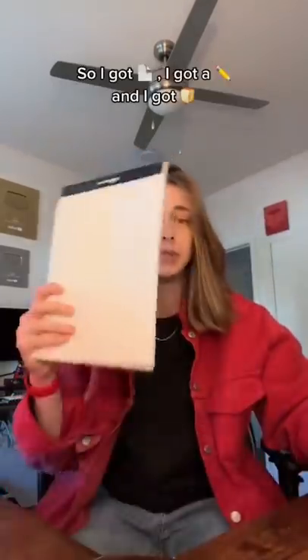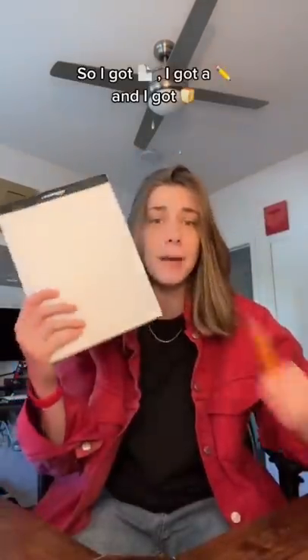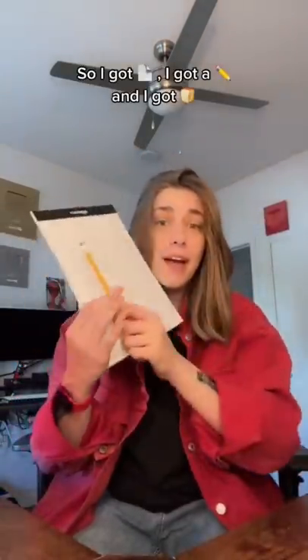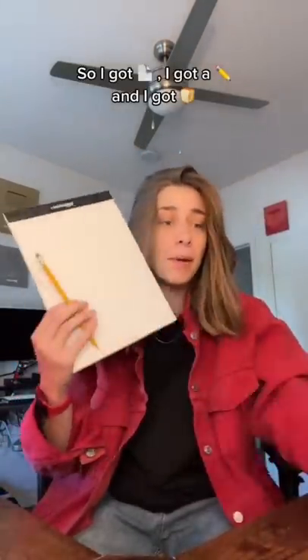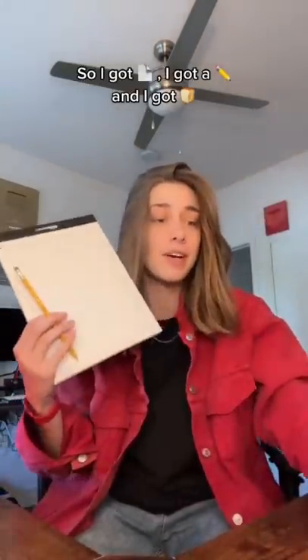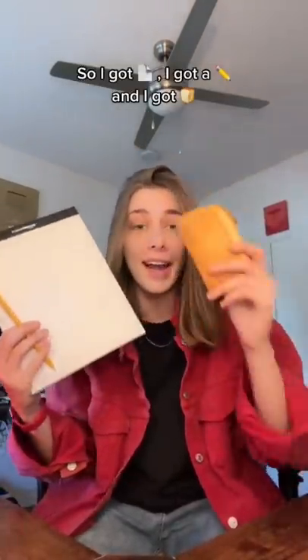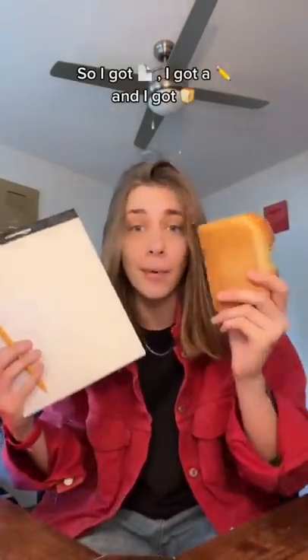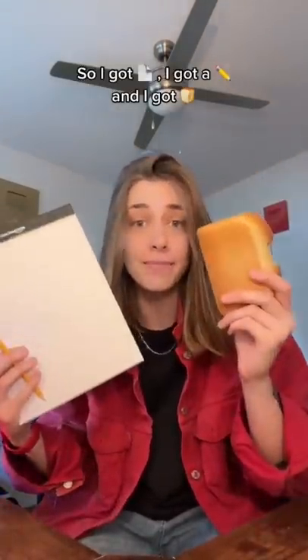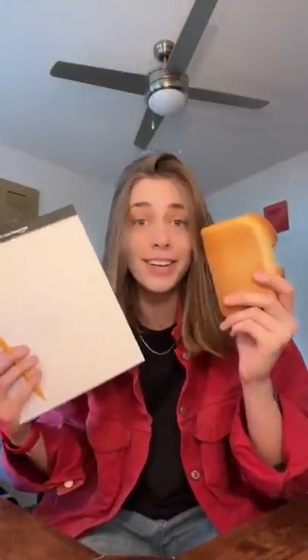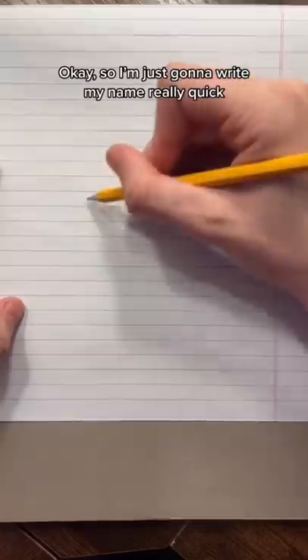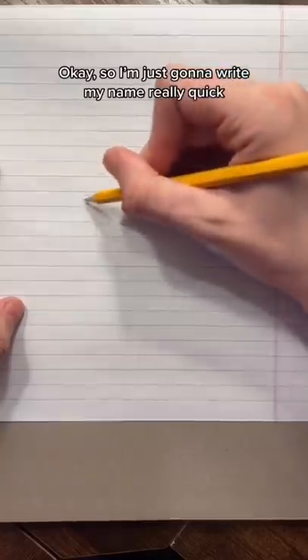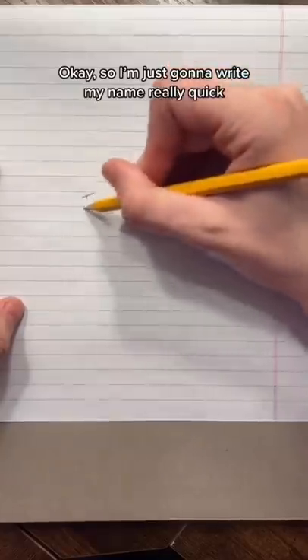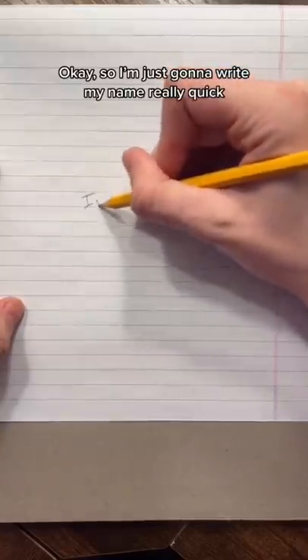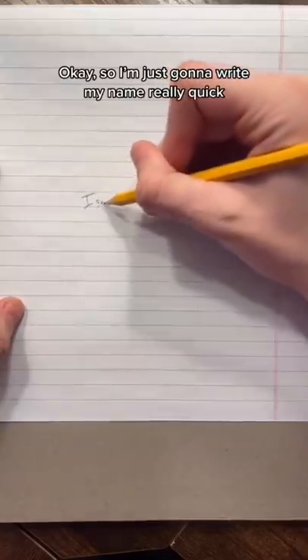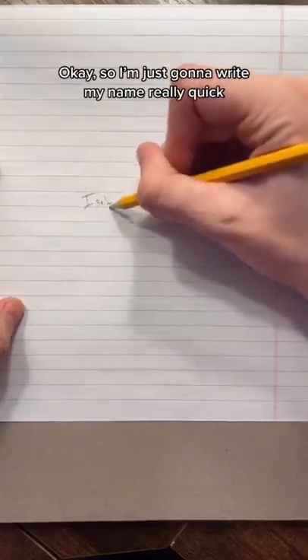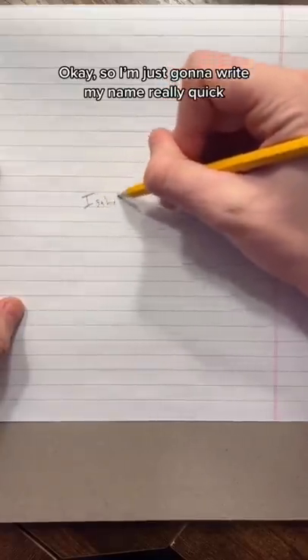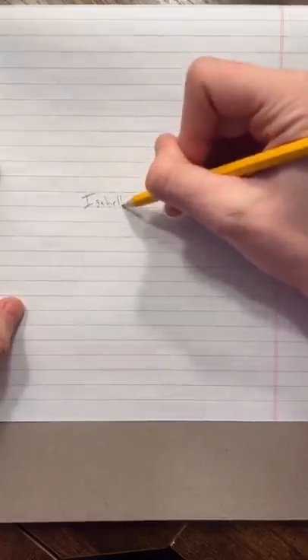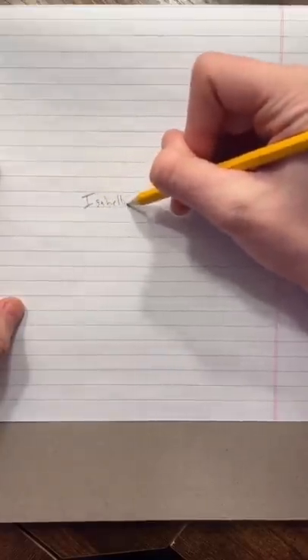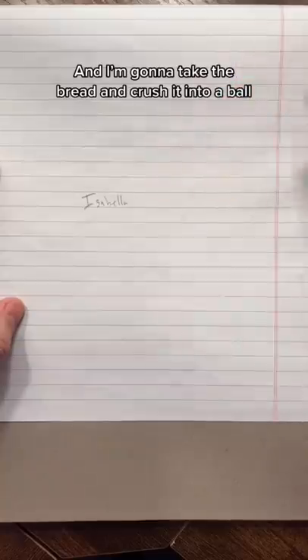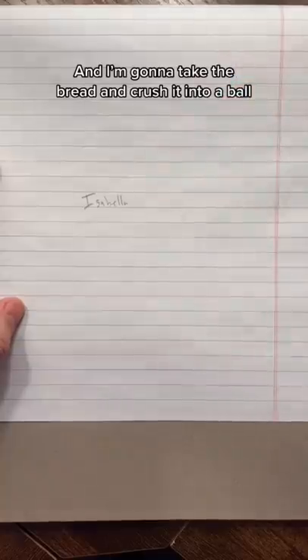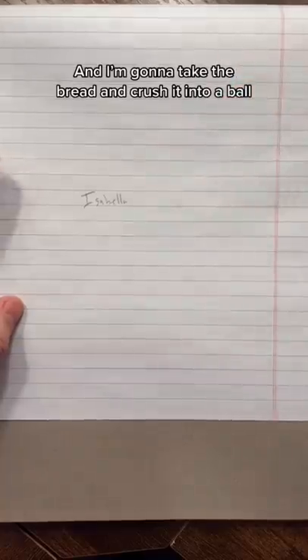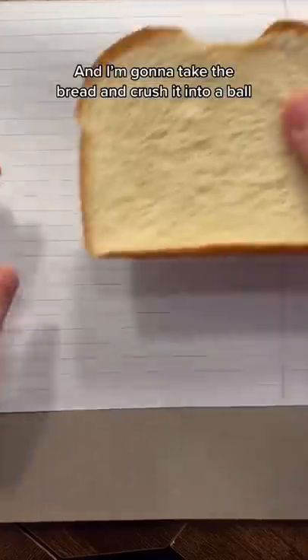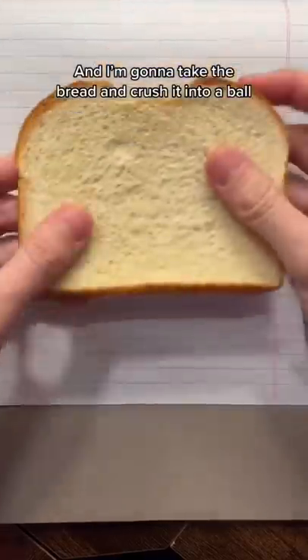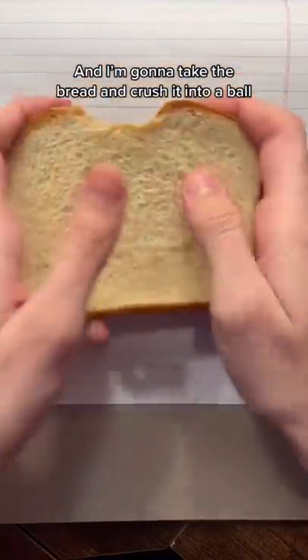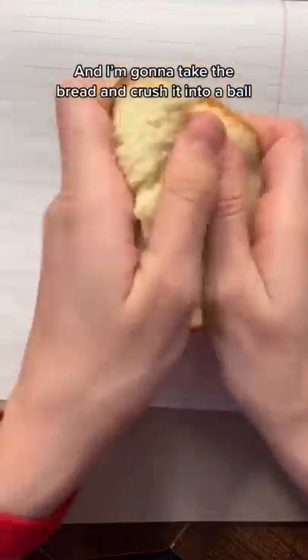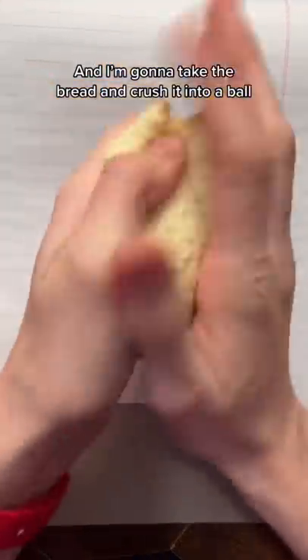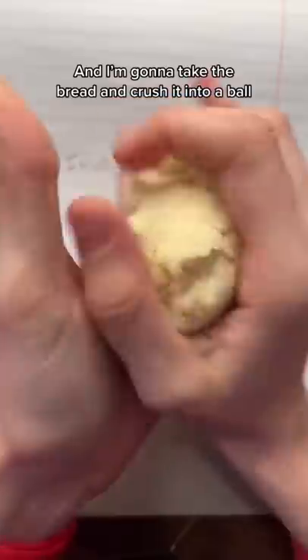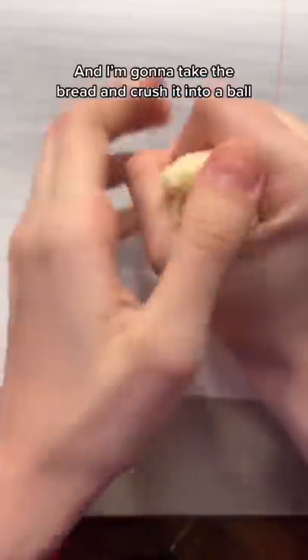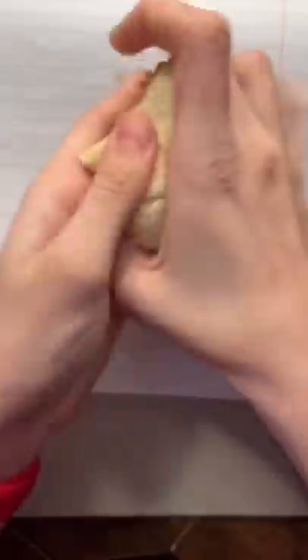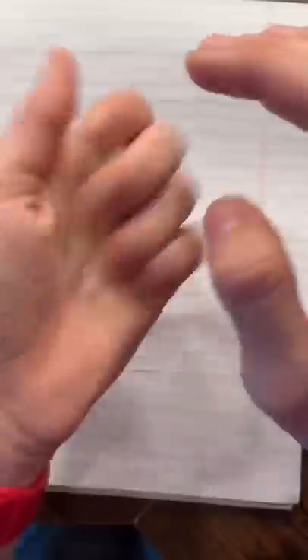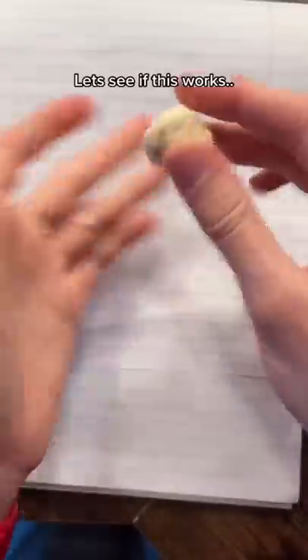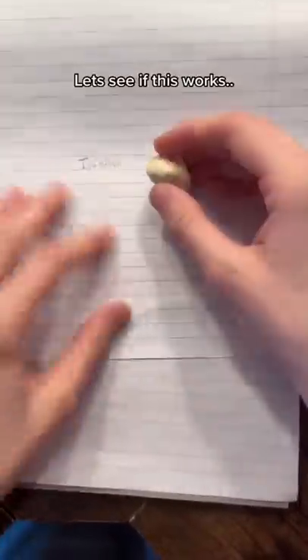So I got paper, I got a pencil, and I got bread. I'm just going to write my name really quick and then take the bread and crush it into a ball. Let's see if this works.